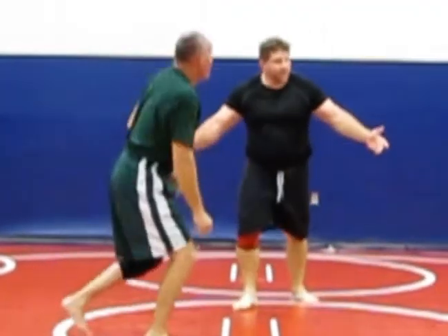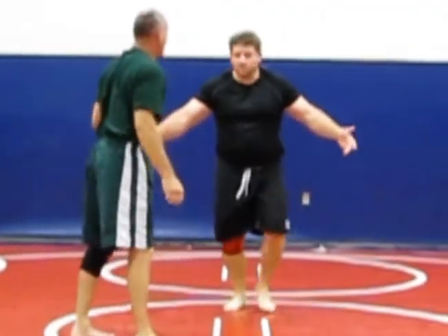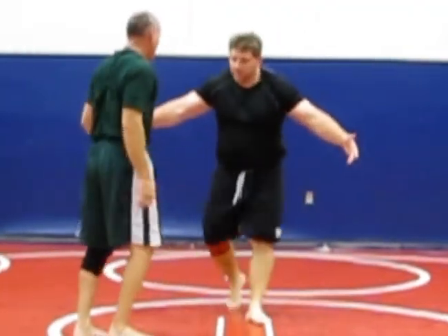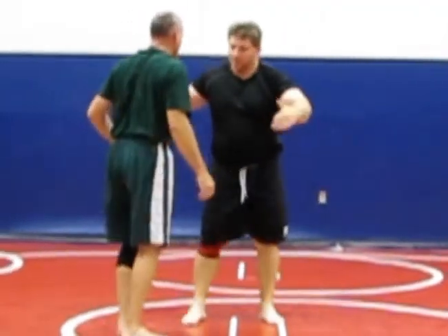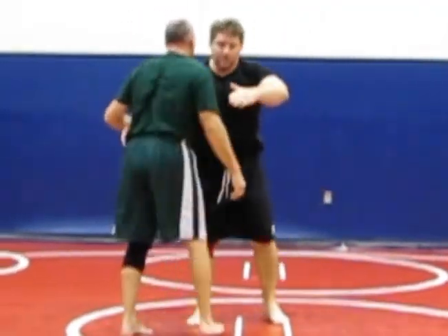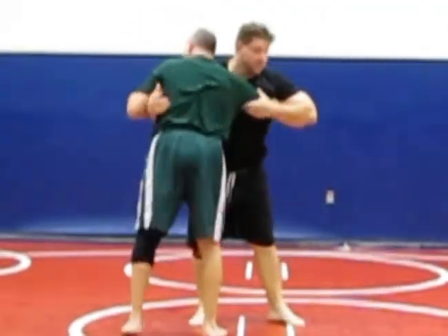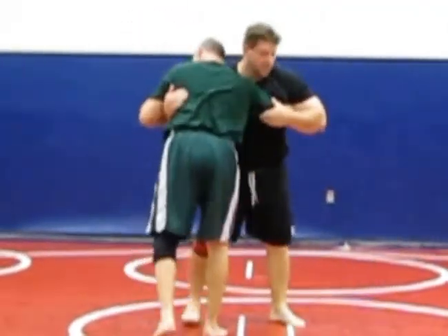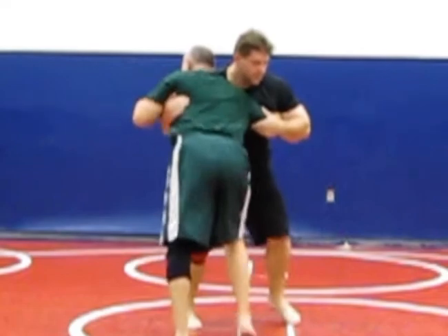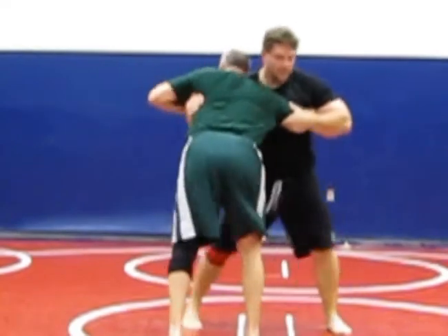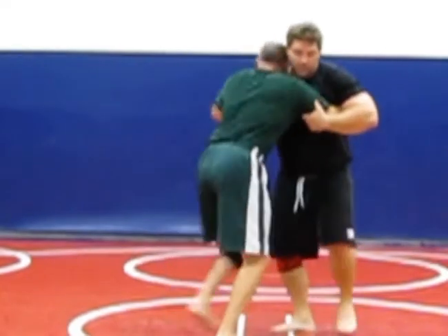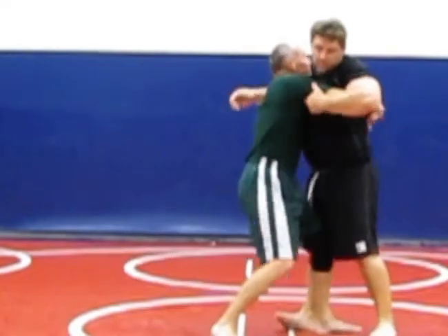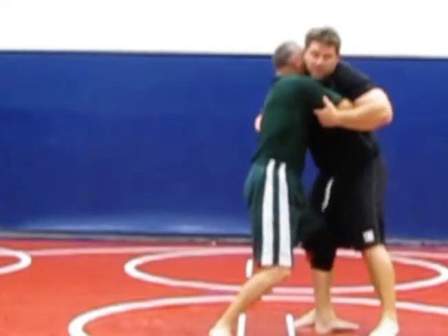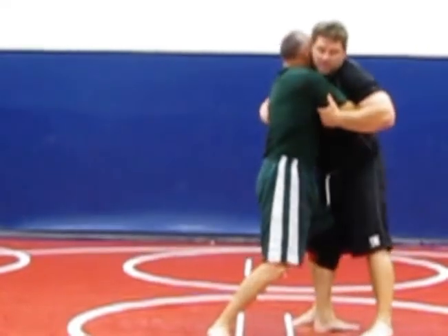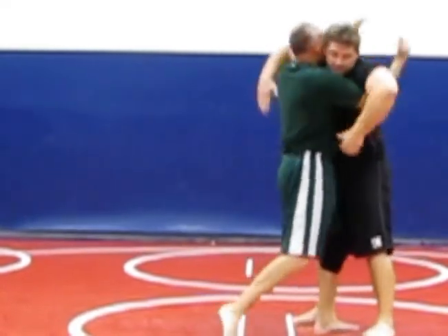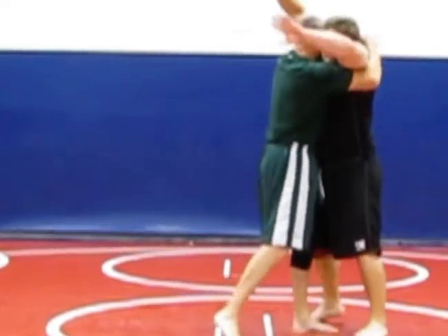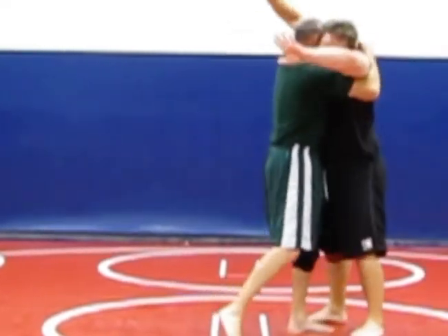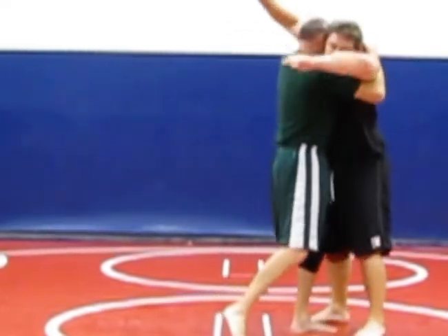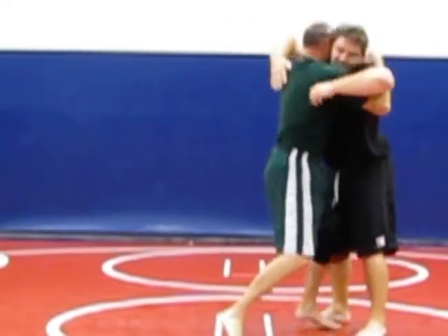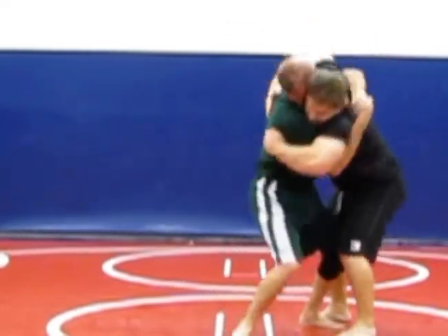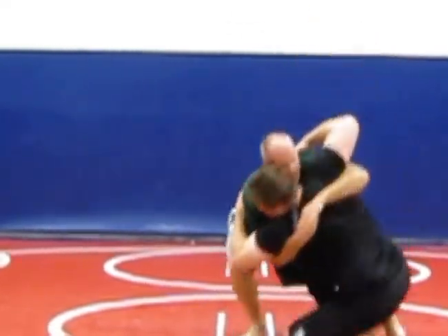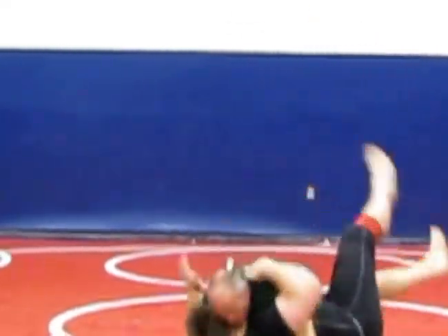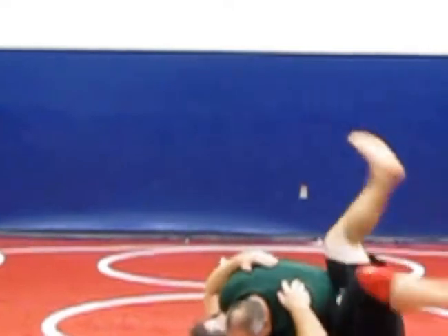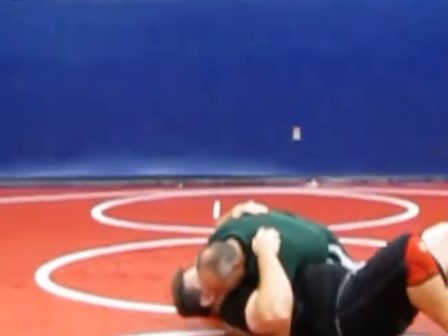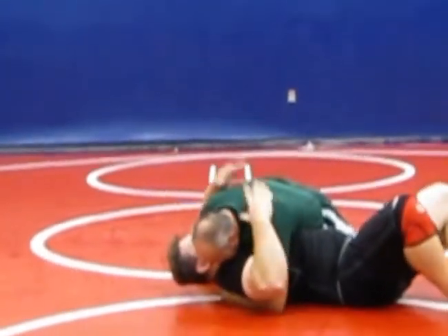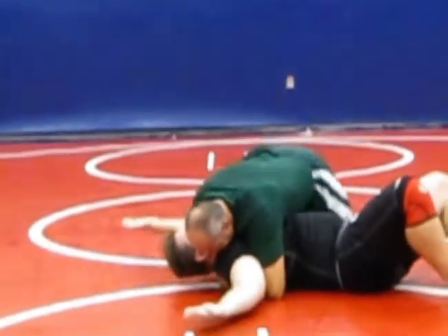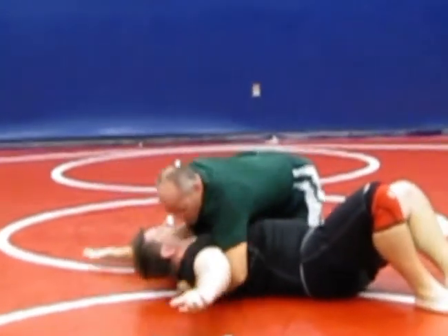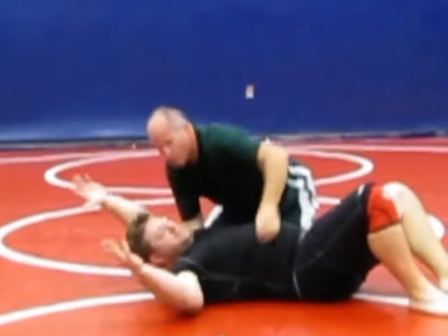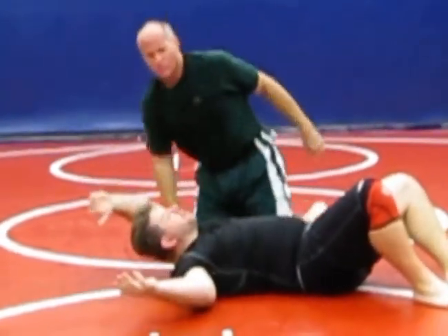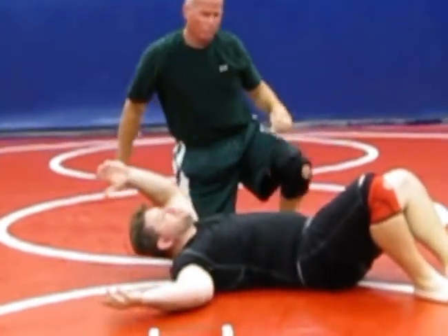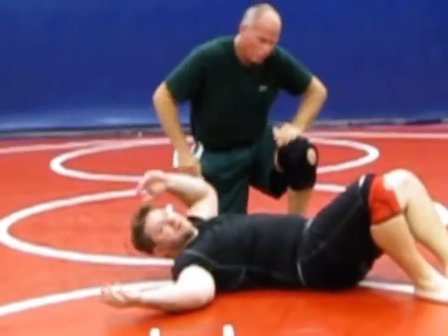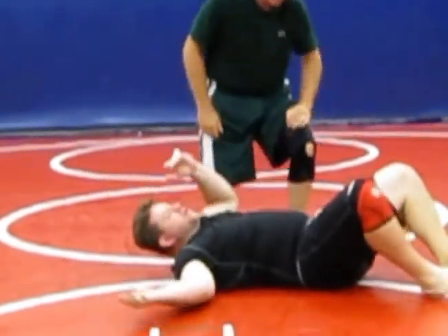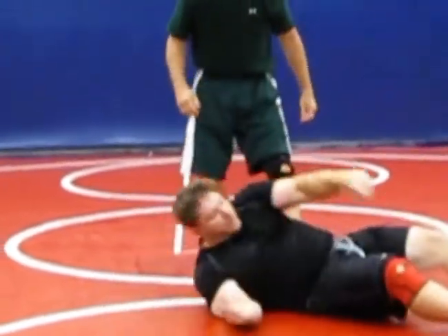So Greg does it to me: clinch, he pommels, he steps in, he jacks it up, and he's in a dominant position right there.